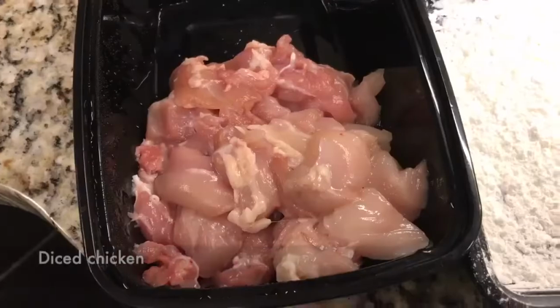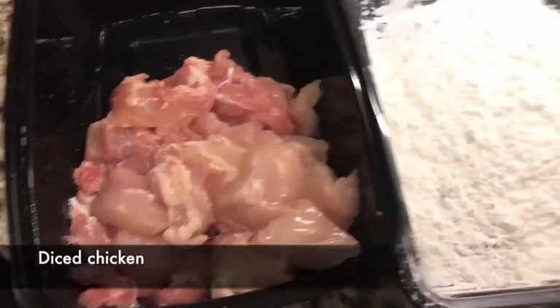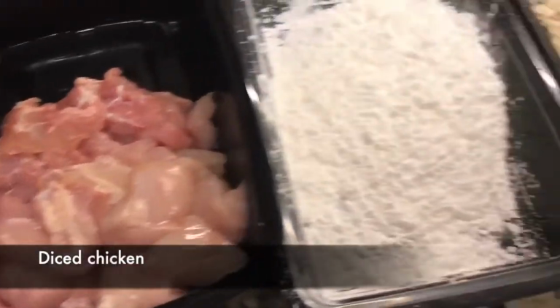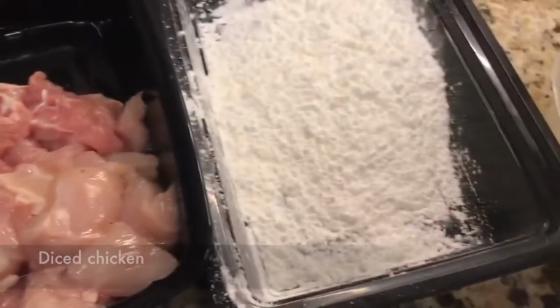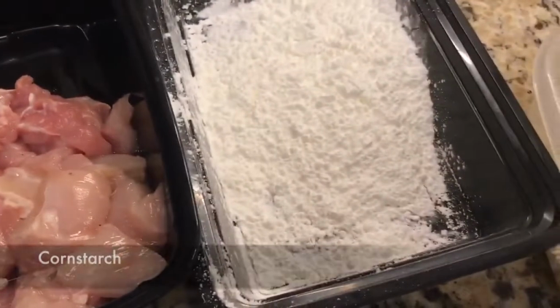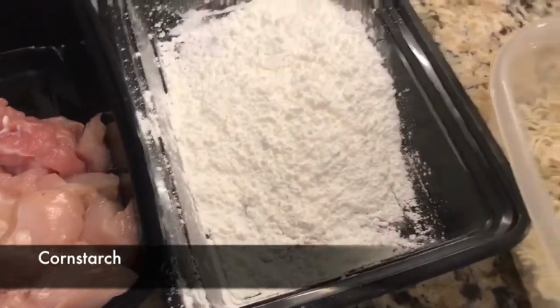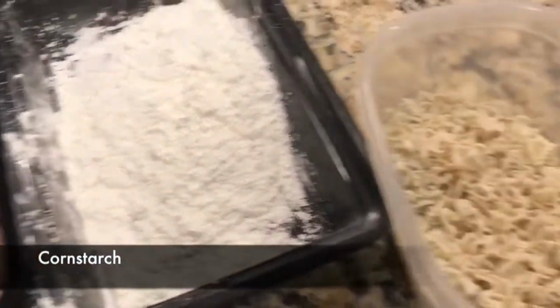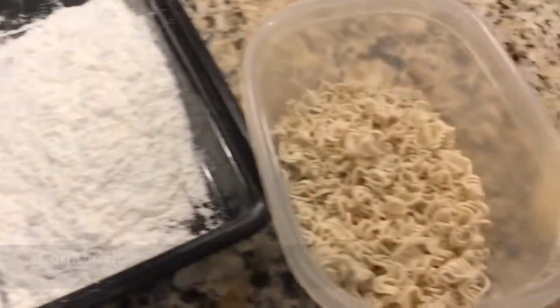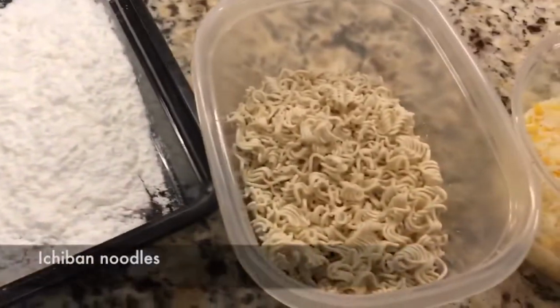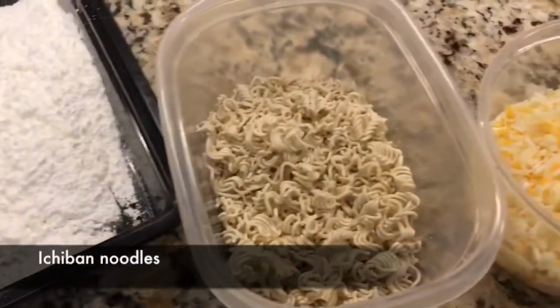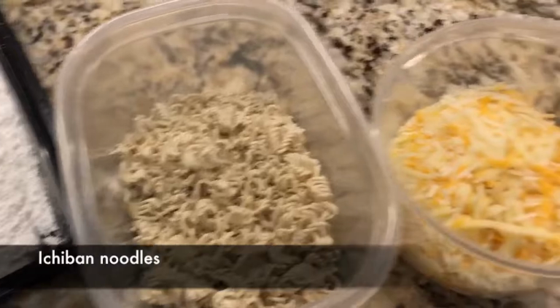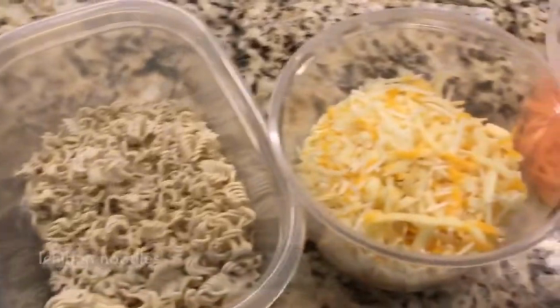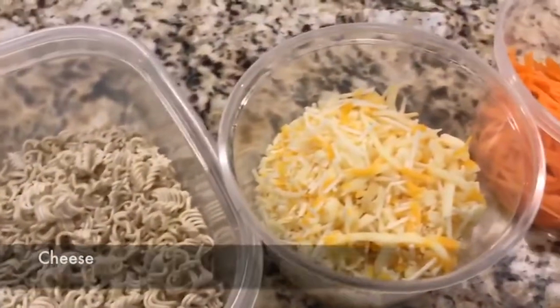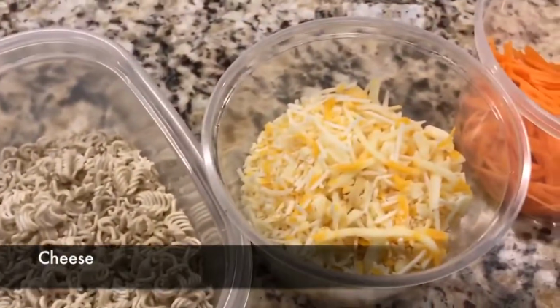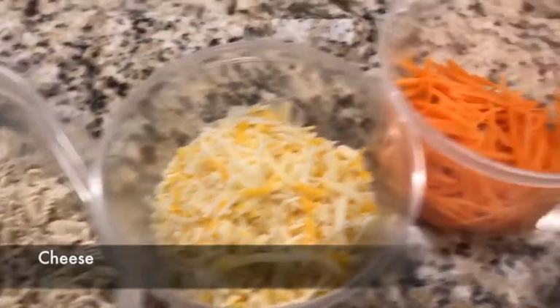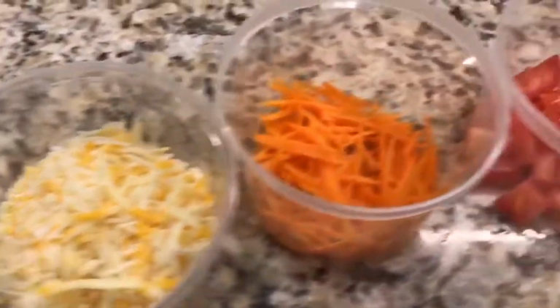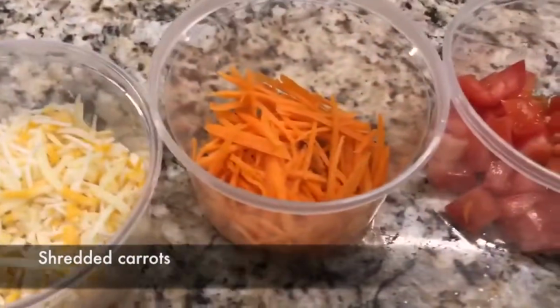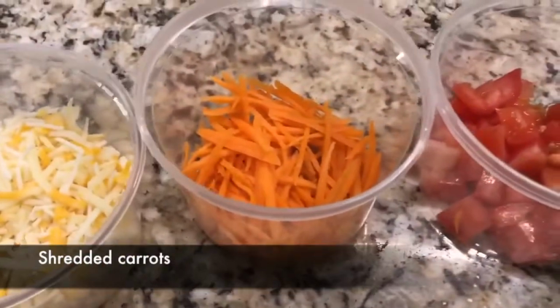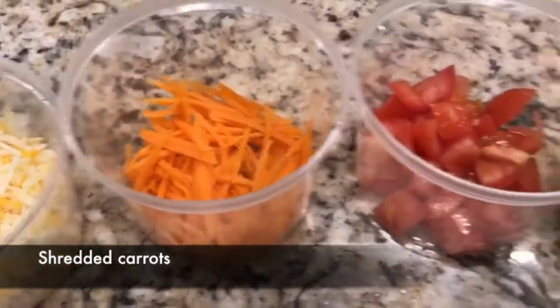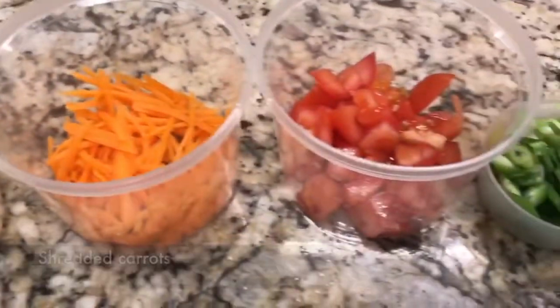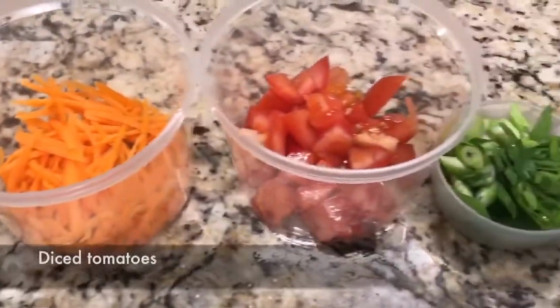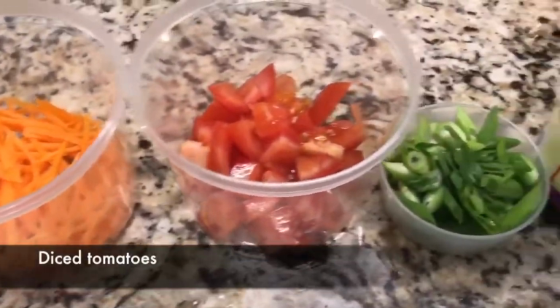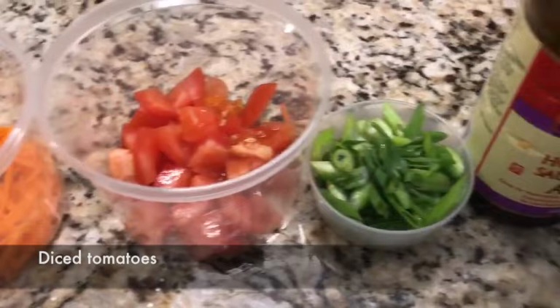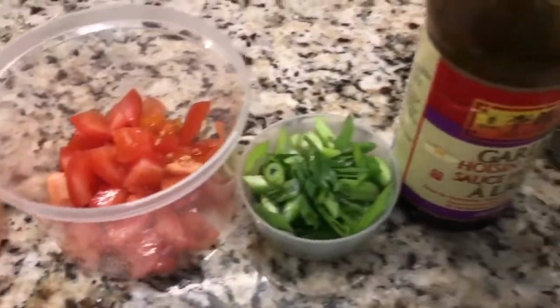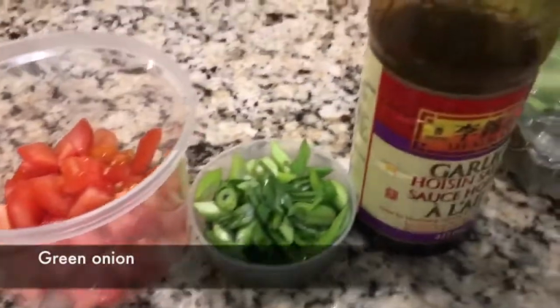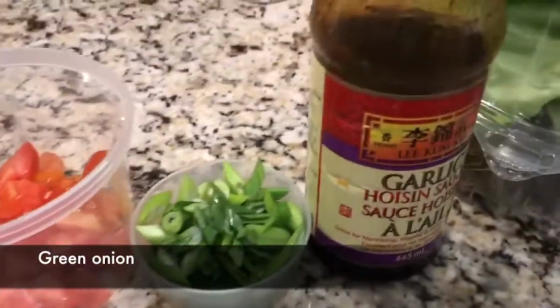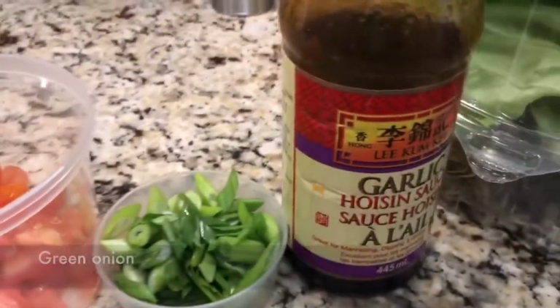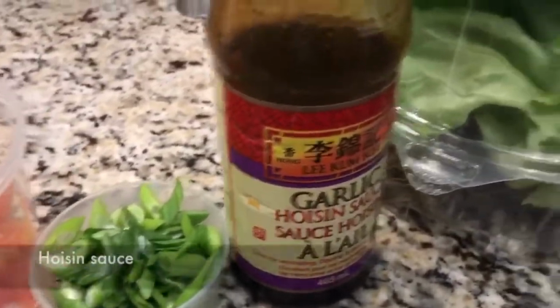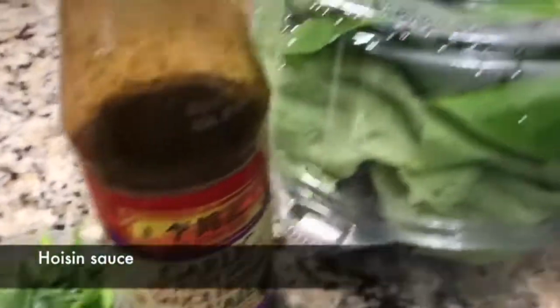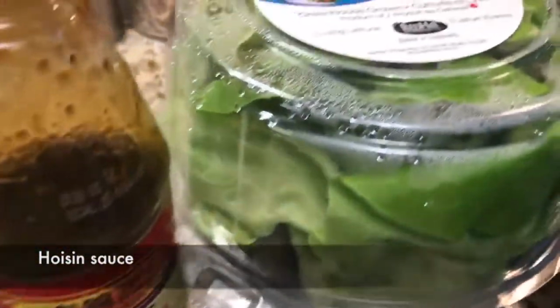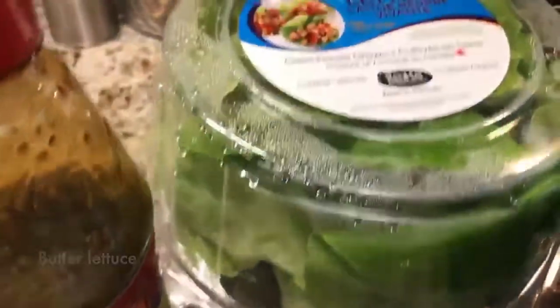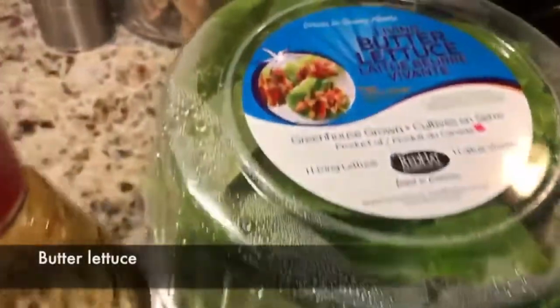You will need diced chicken, cornstarch, Ichiban noodles, cheese, shredded carrots, diced tomatoes, green onion, hoisin sauce, and butter lettuce.